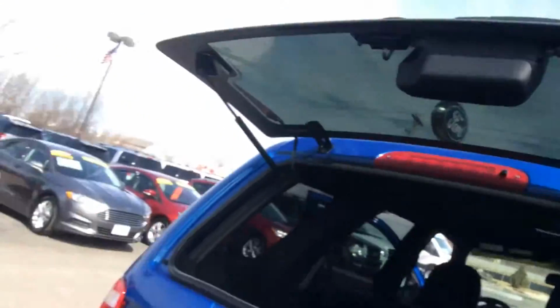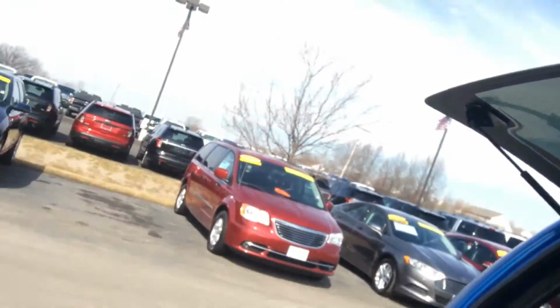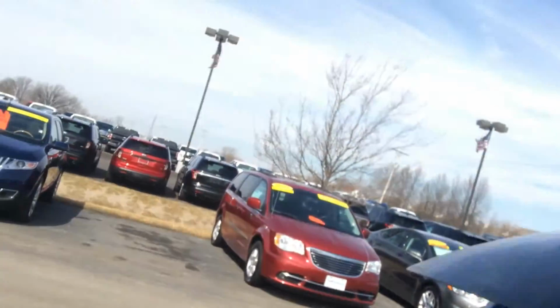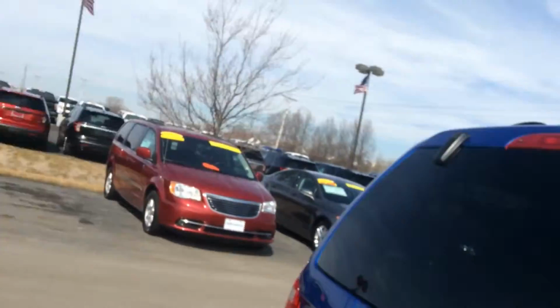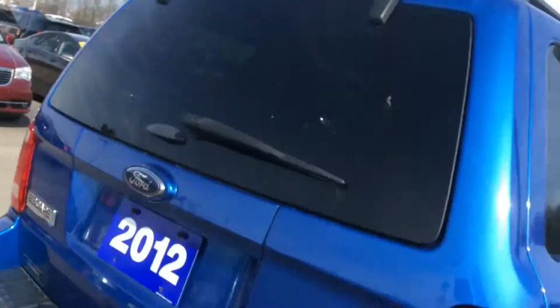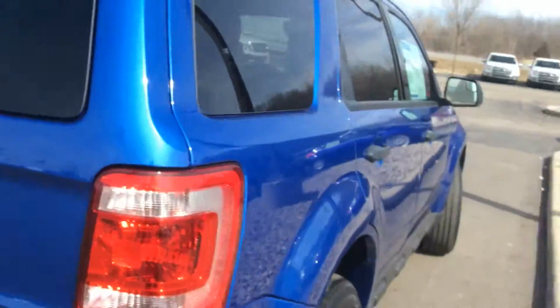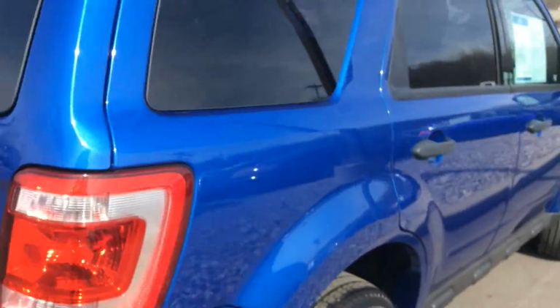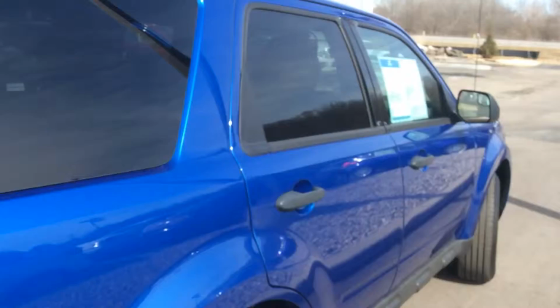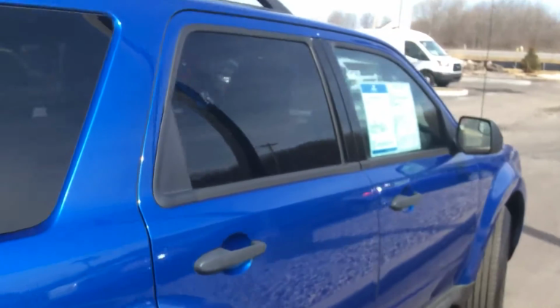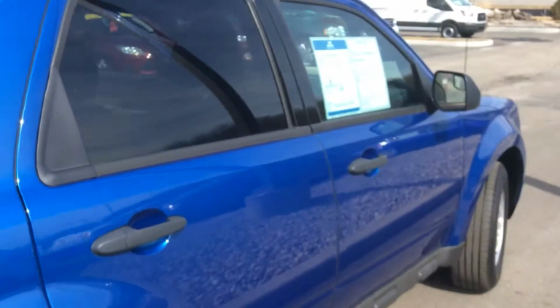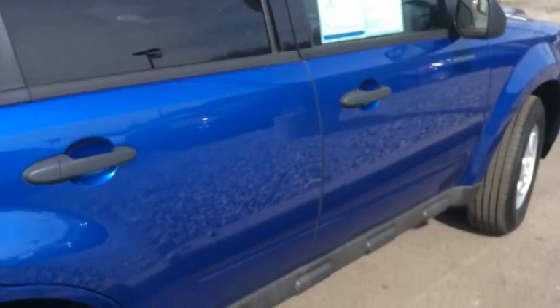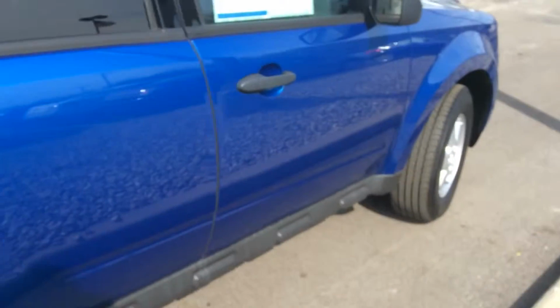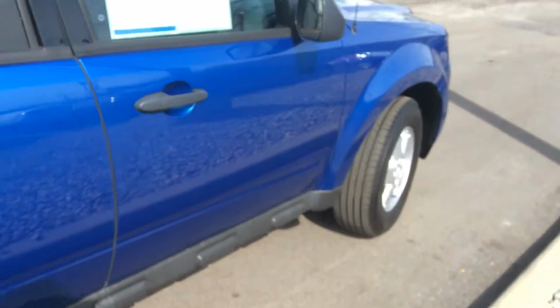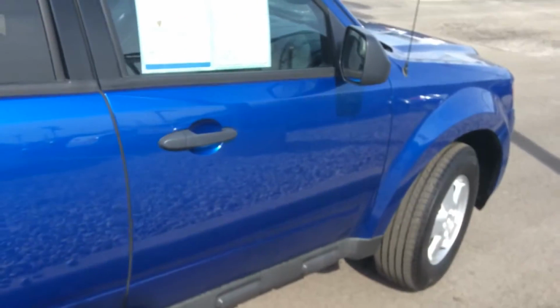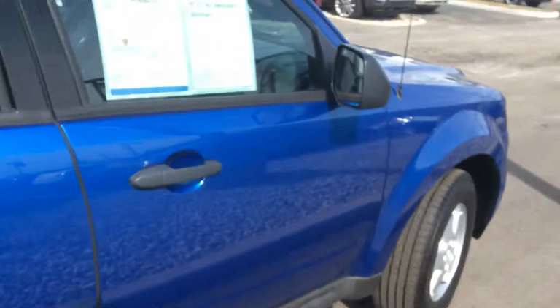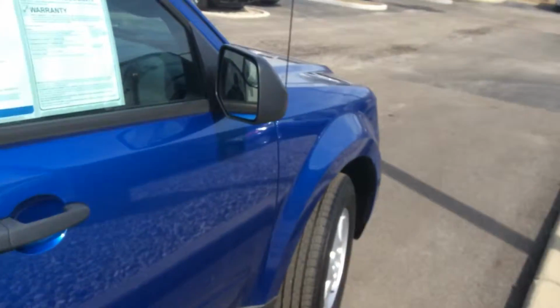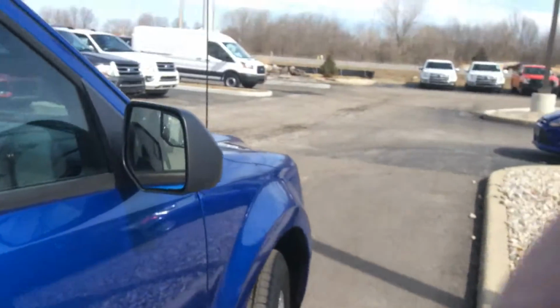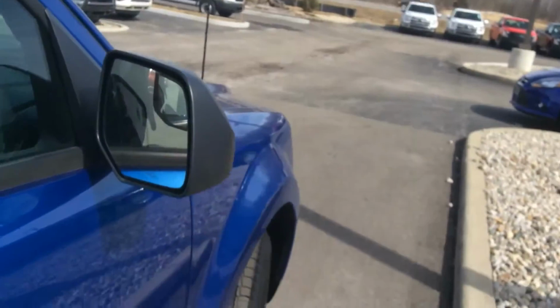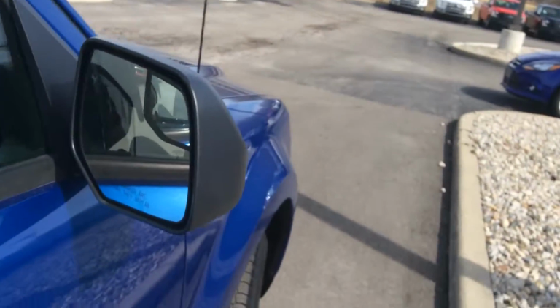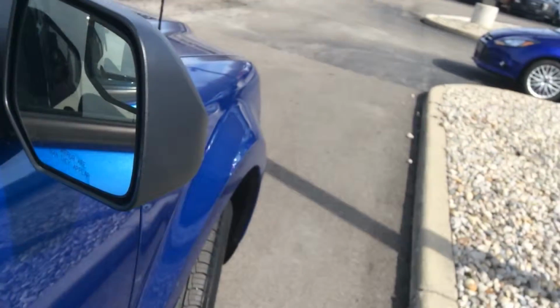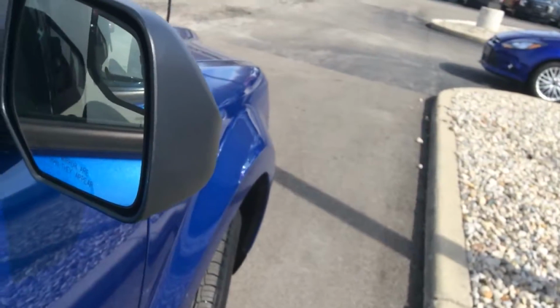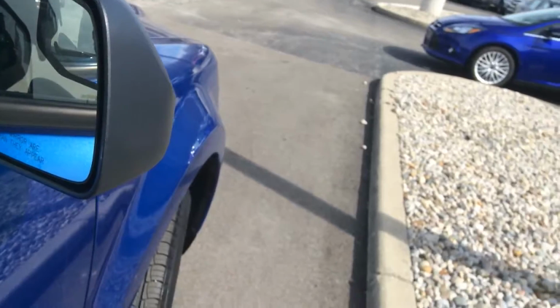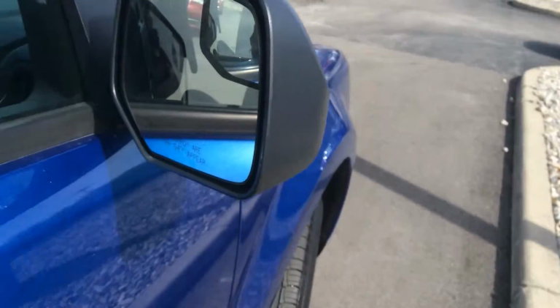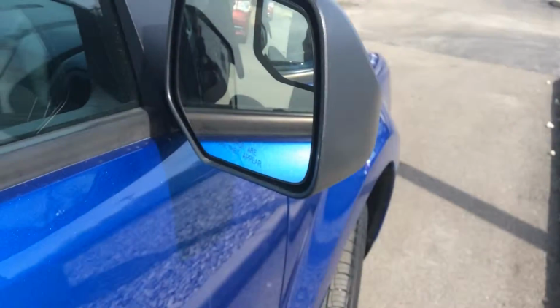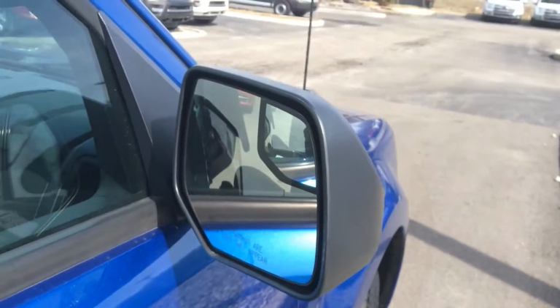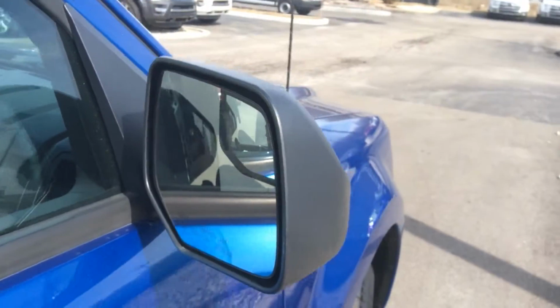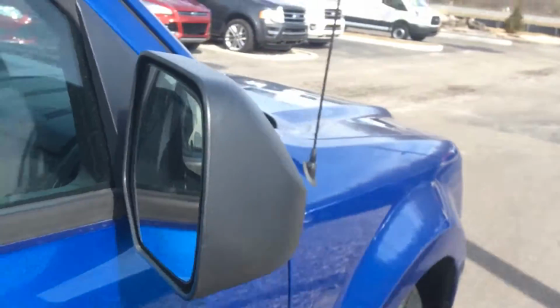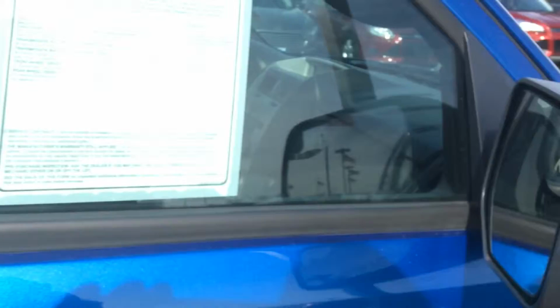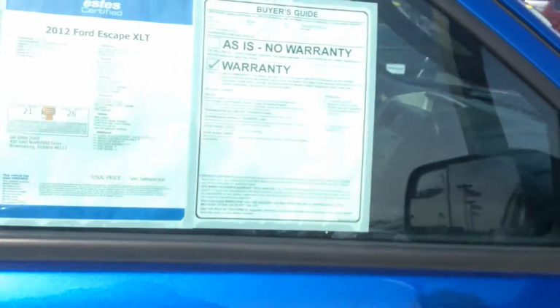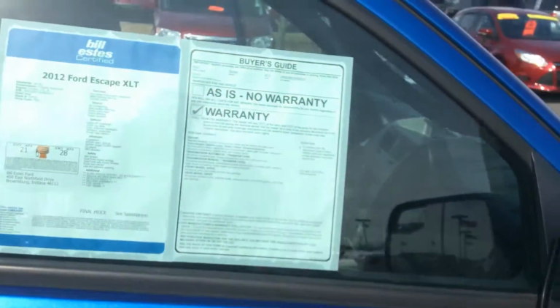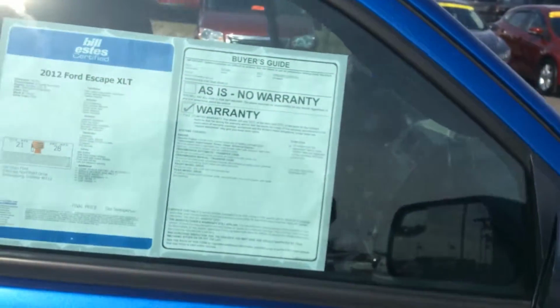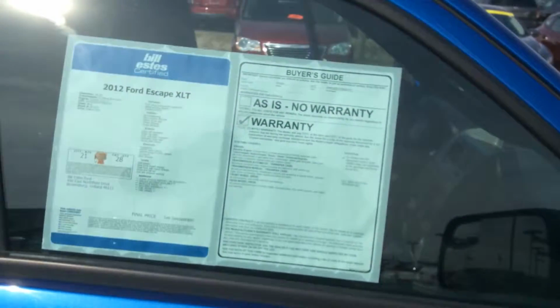This is a 2012 XLT. It does have blind spot mirrors on the side, which will help with people getting in your blind spot.